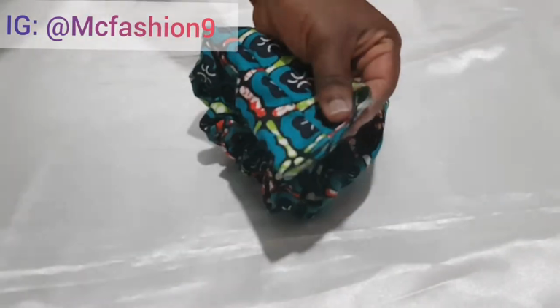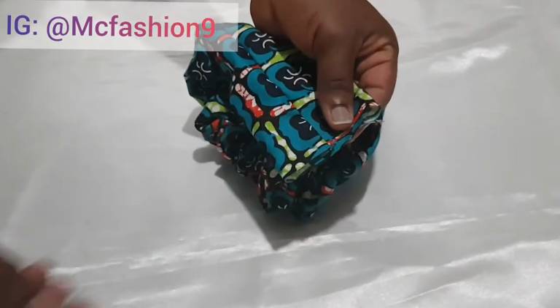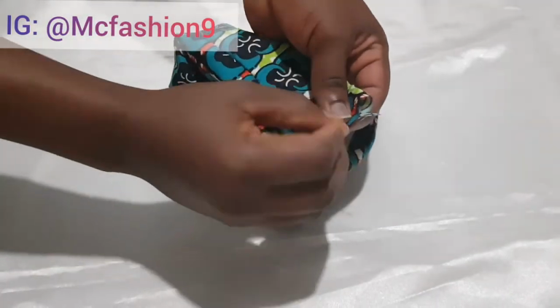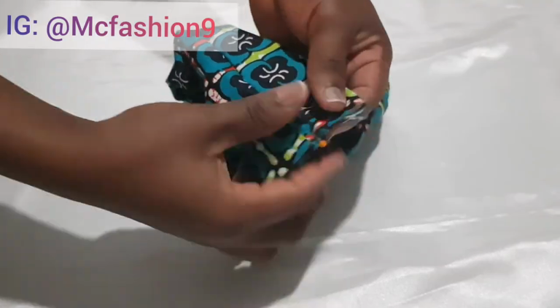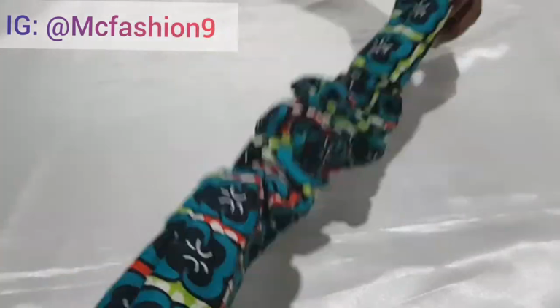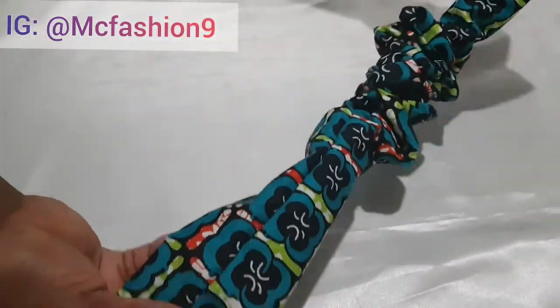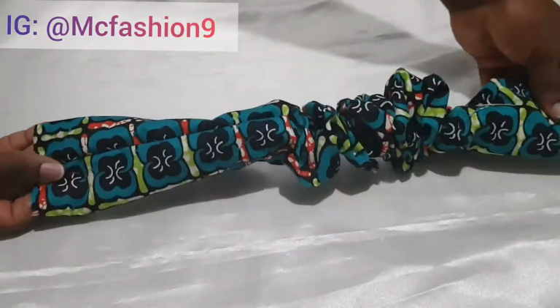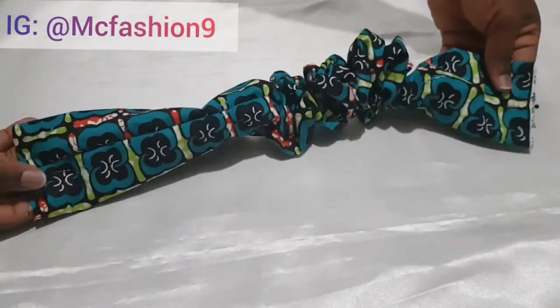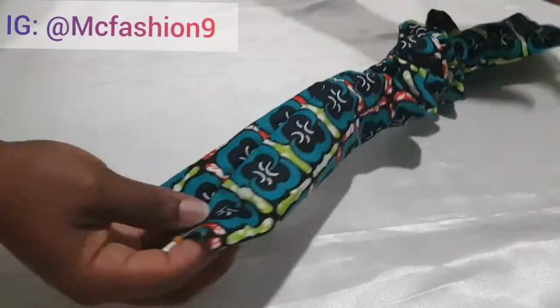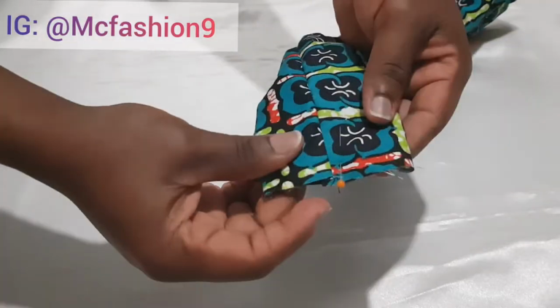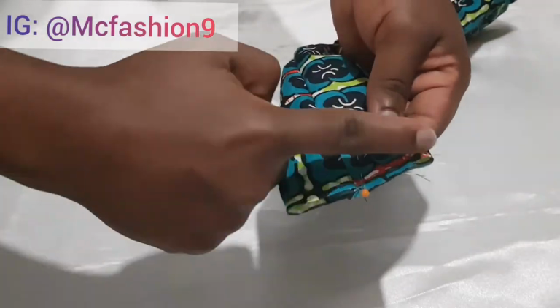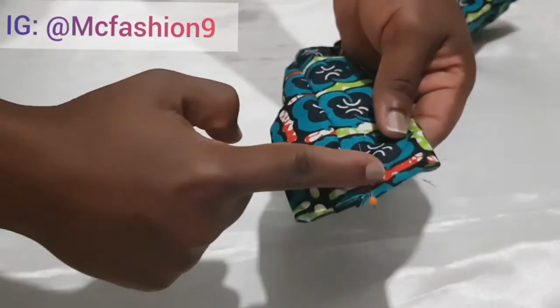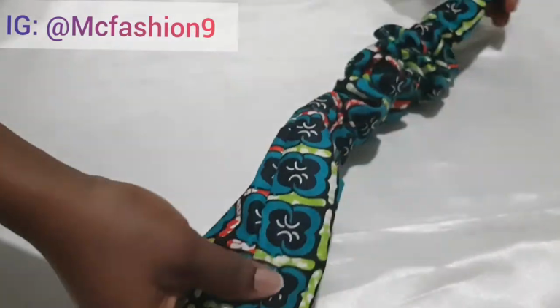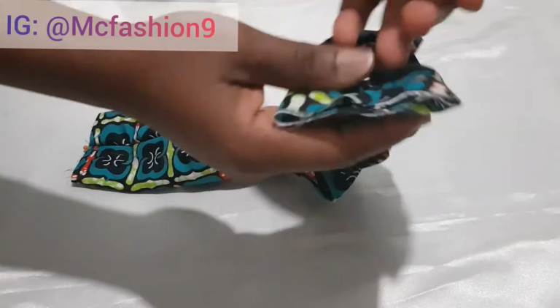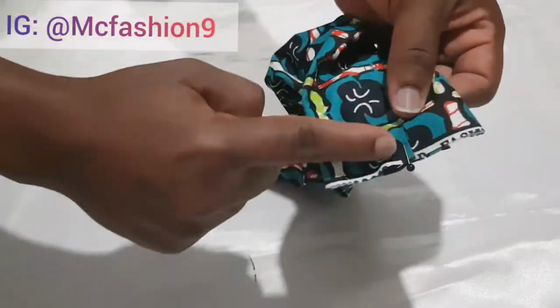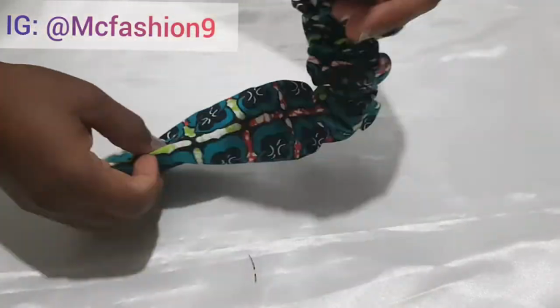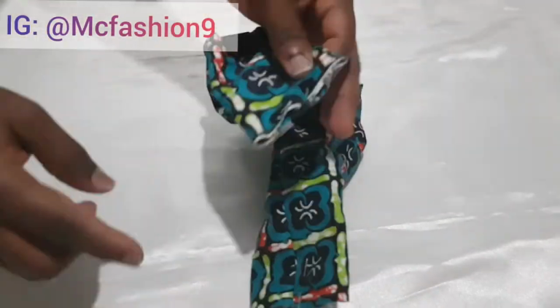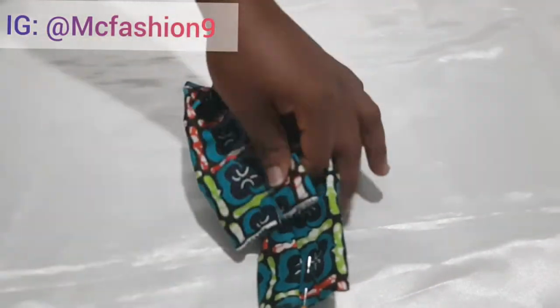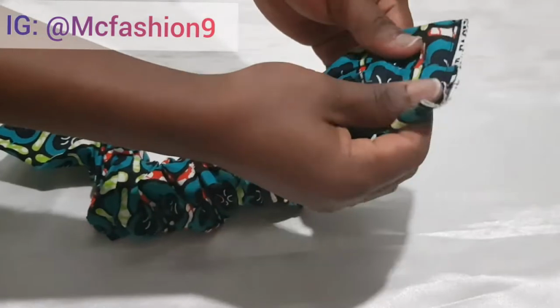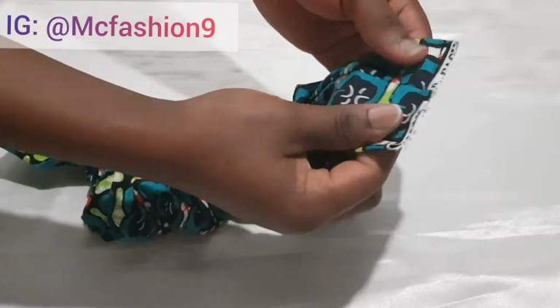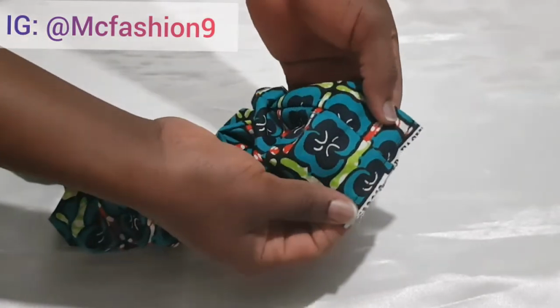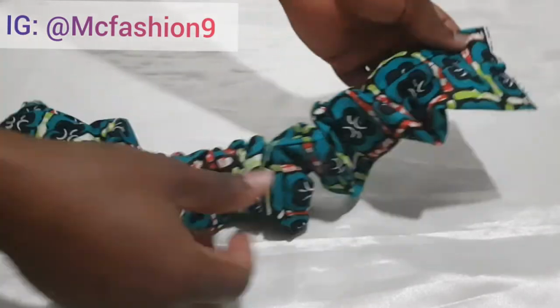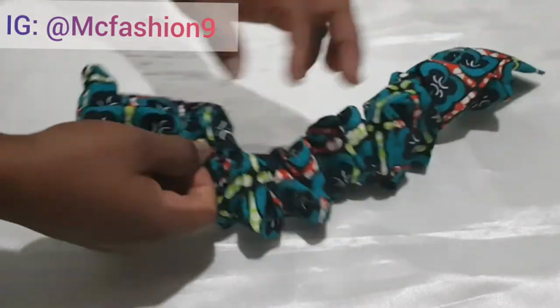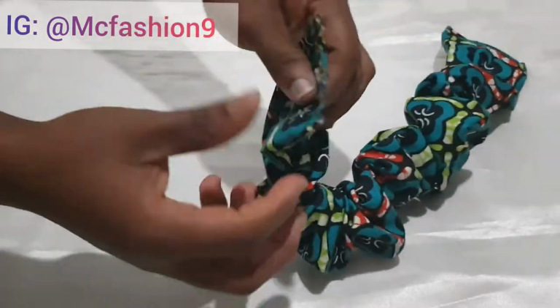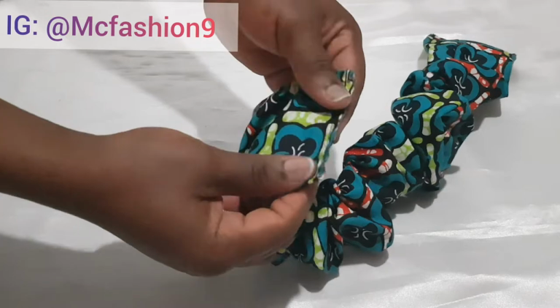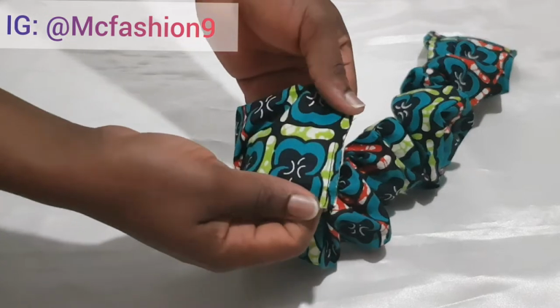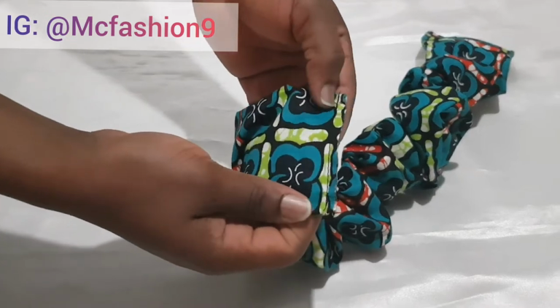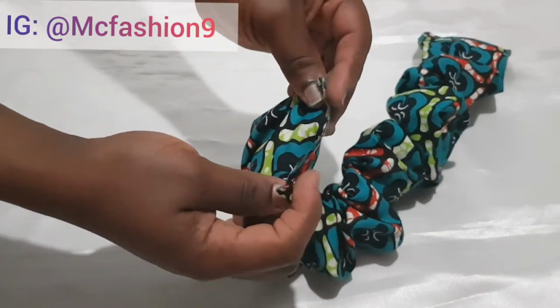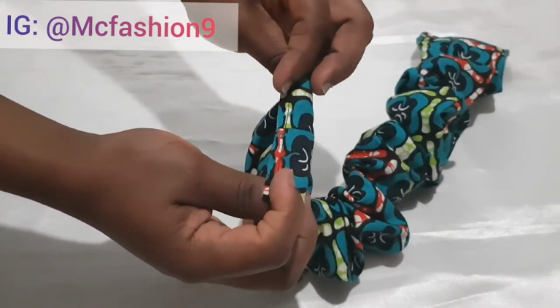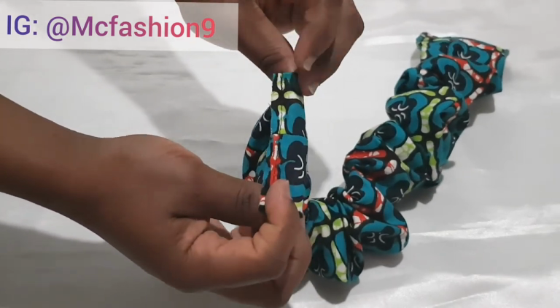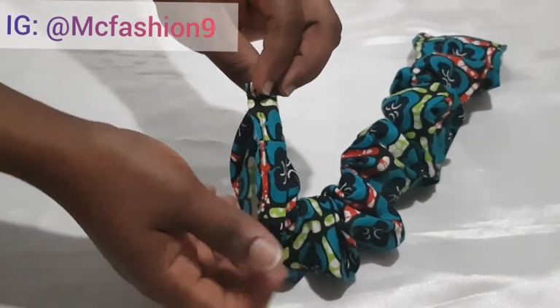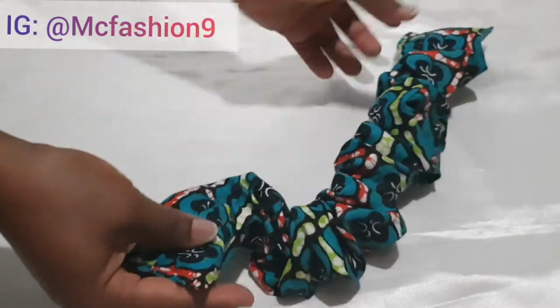I take this to the sewing machine and sew on both edges to secure the fabric inside. After sewing, this is what I have — I sewed it nice and flat.